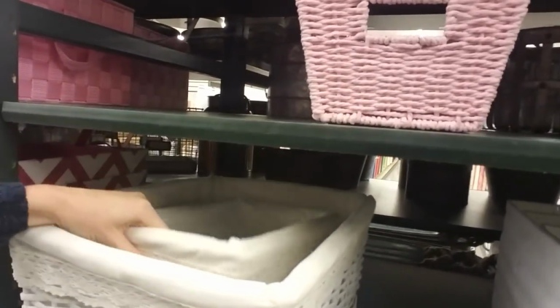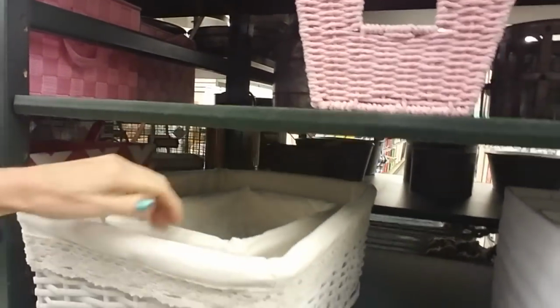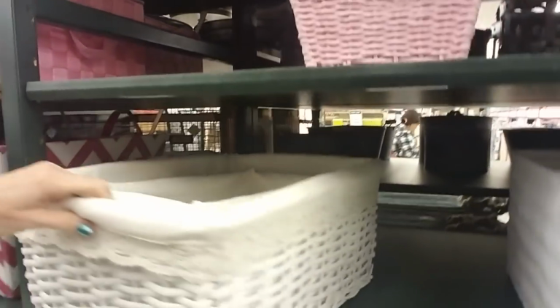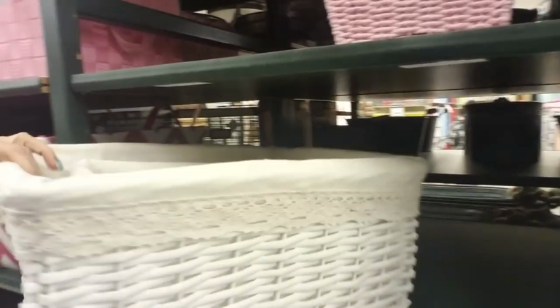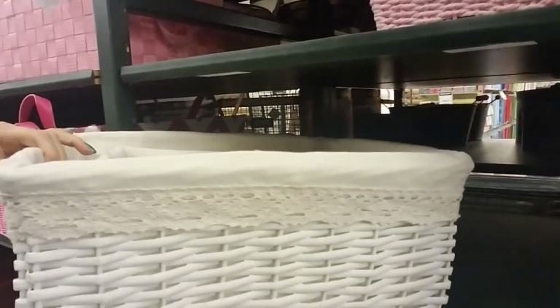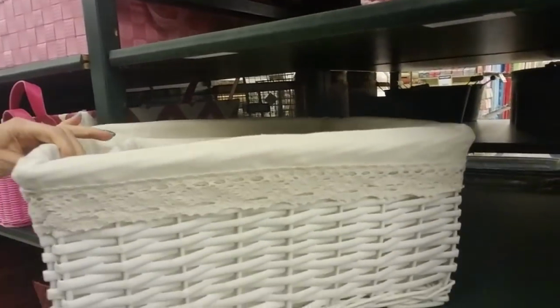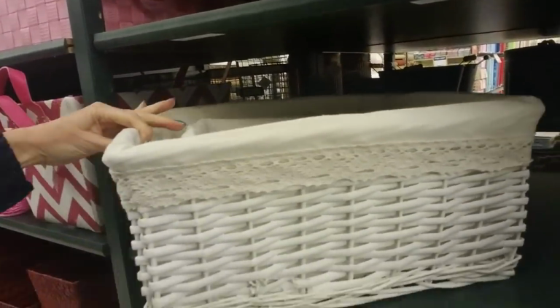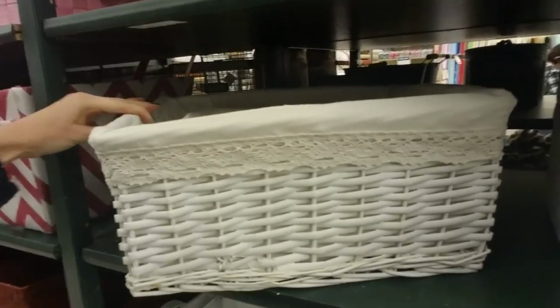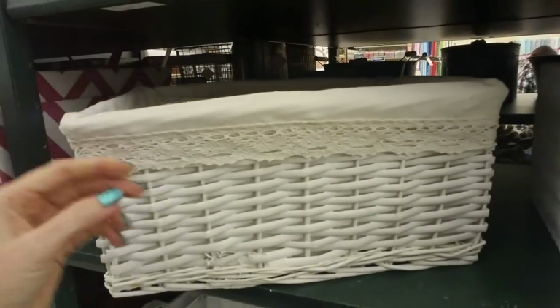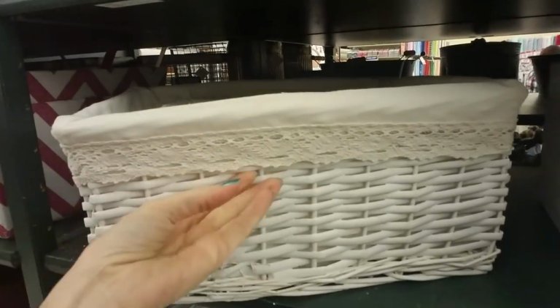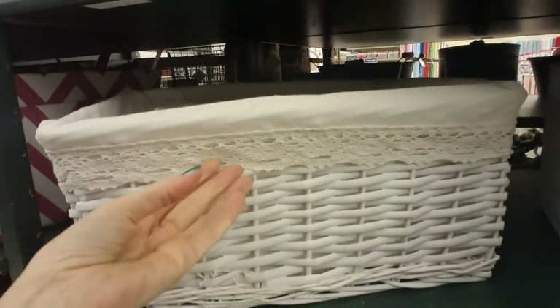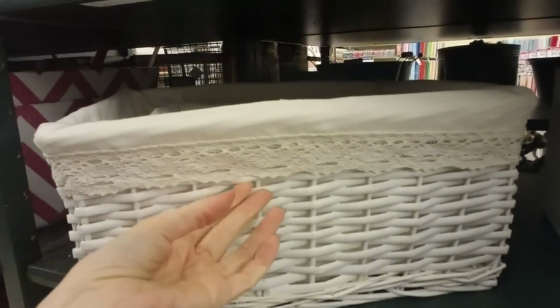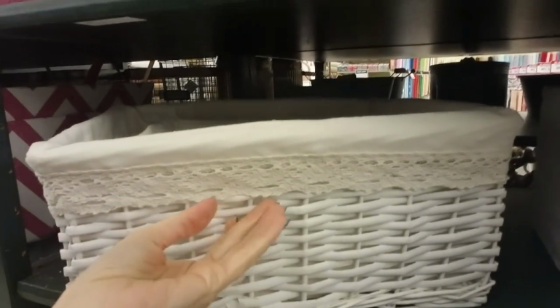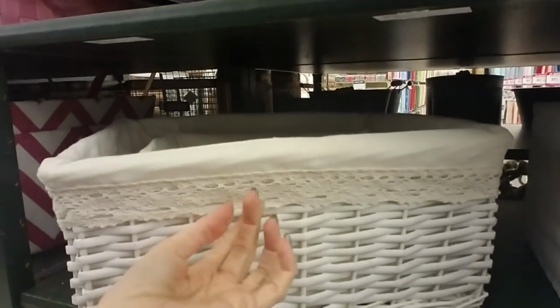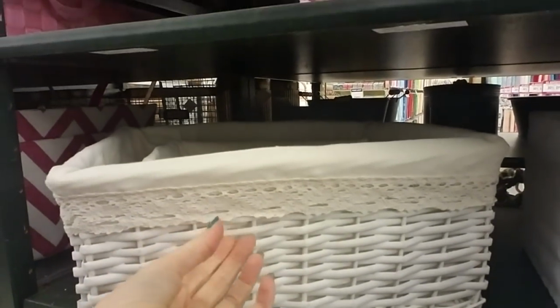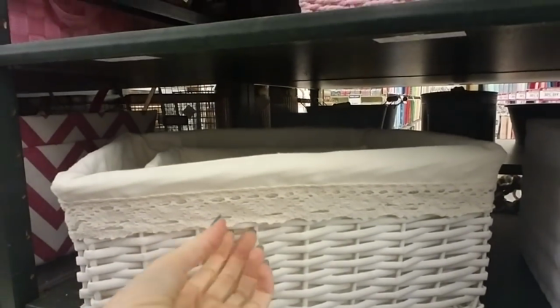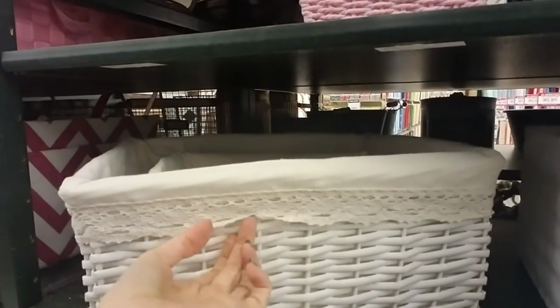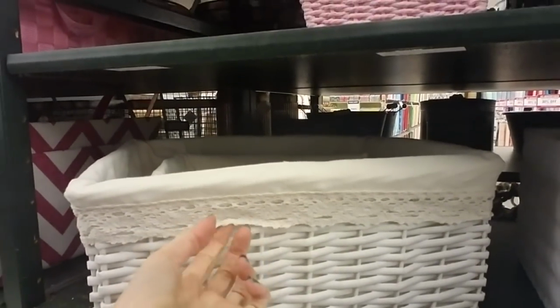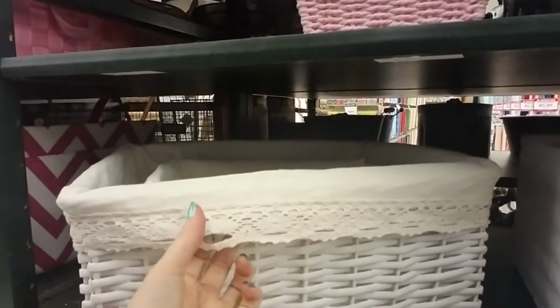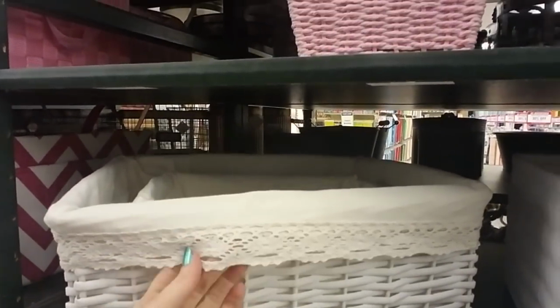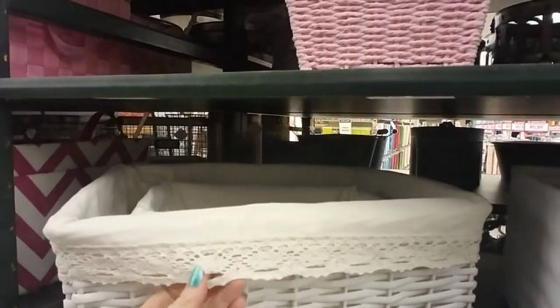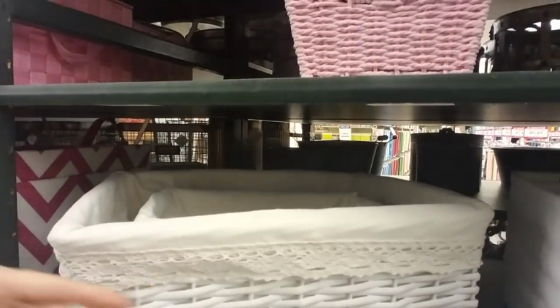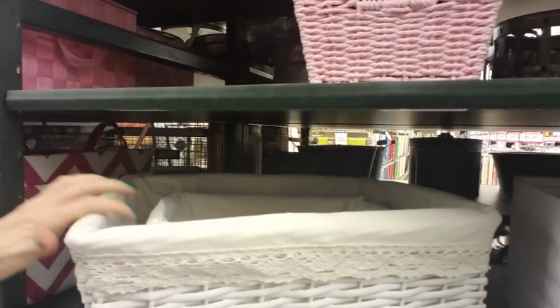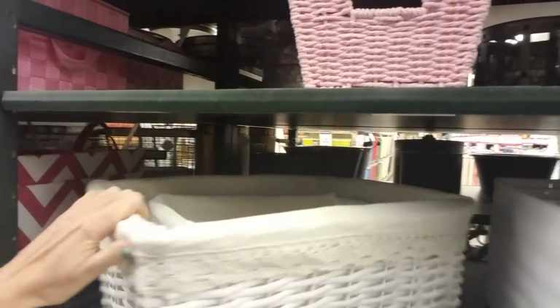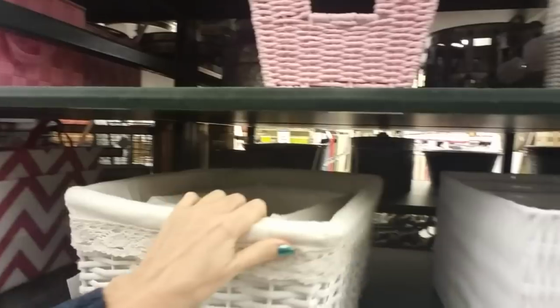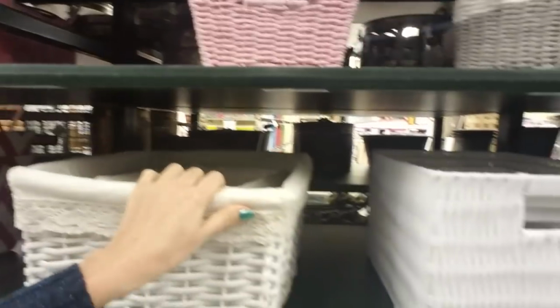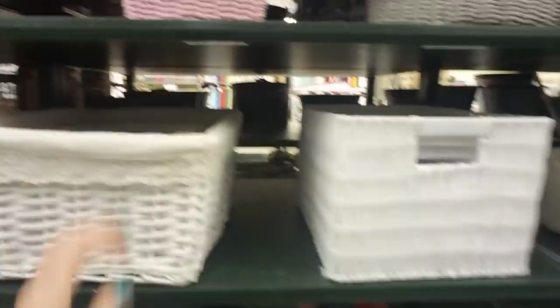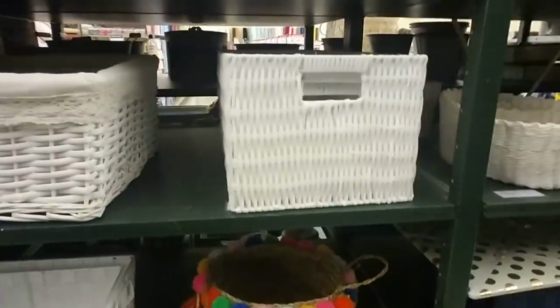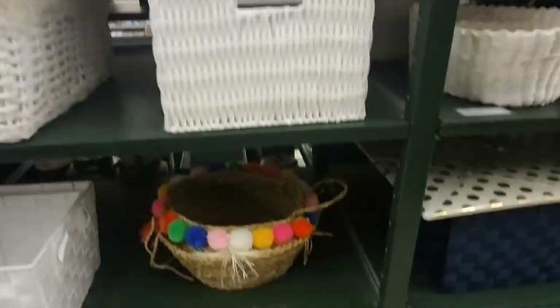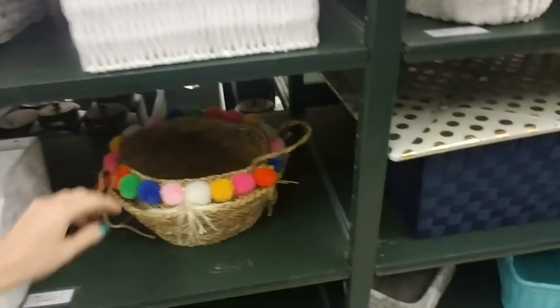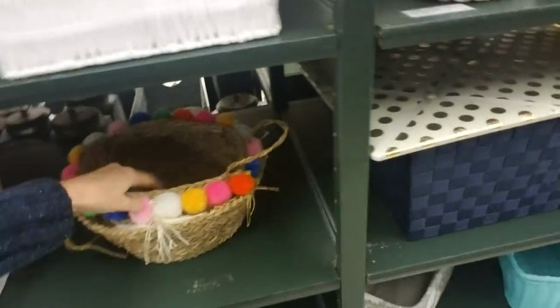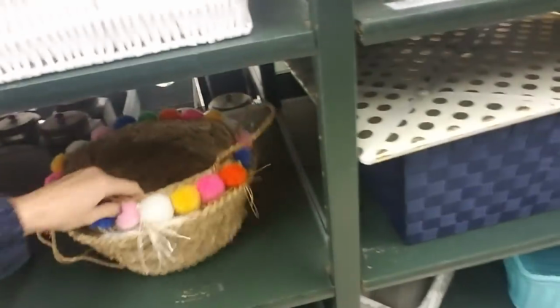This basket's pretty. I know they do that on purpose so it looks like you're getting a really great deal if it's half price, but it's really not.